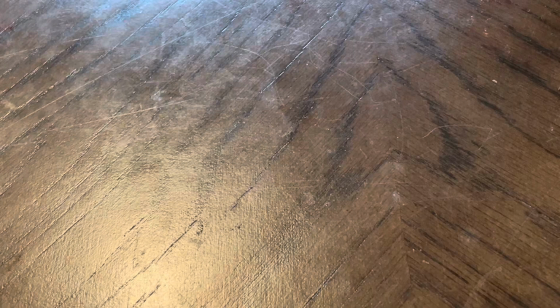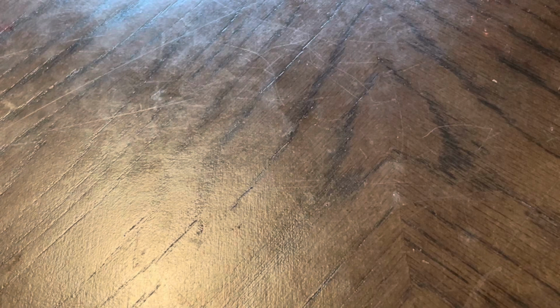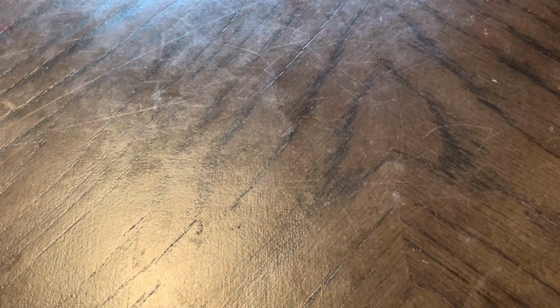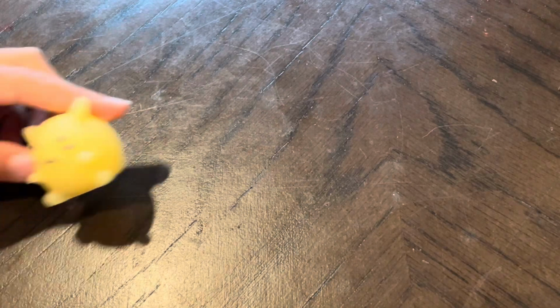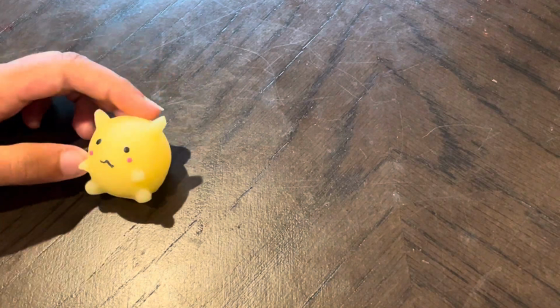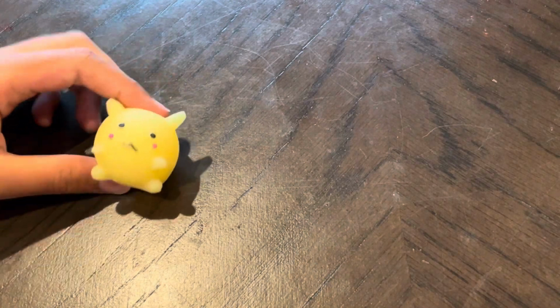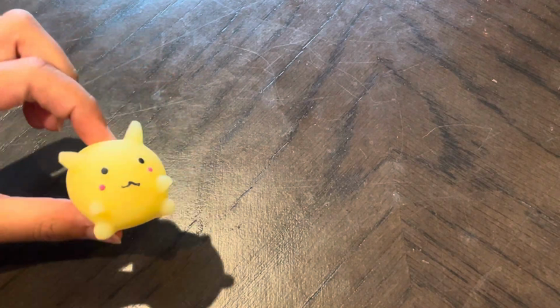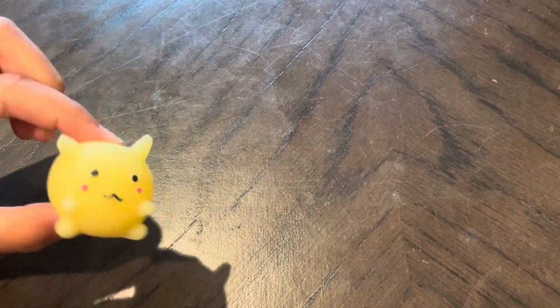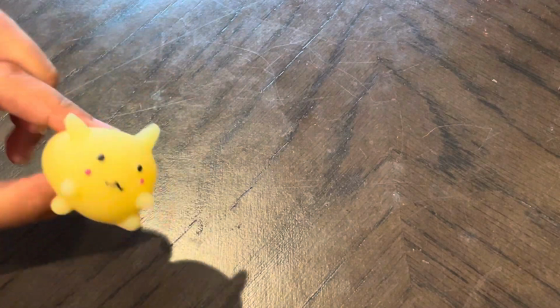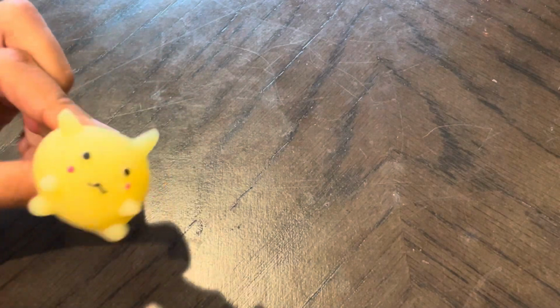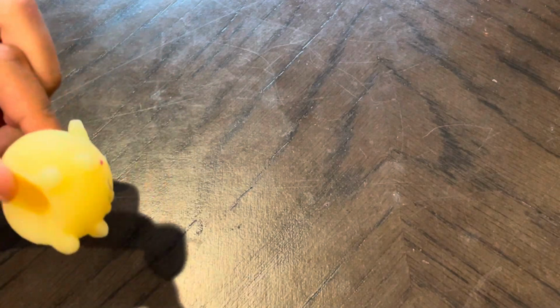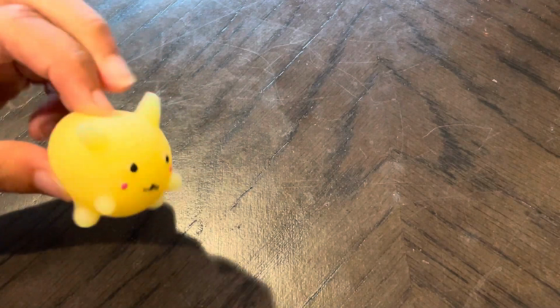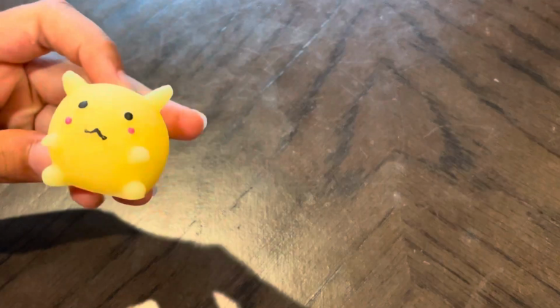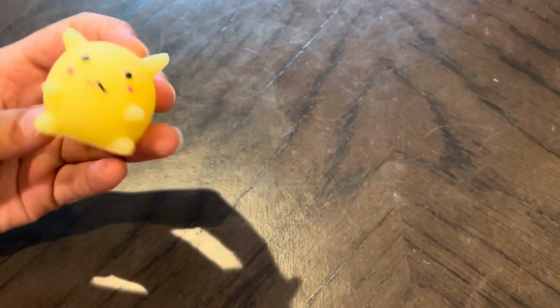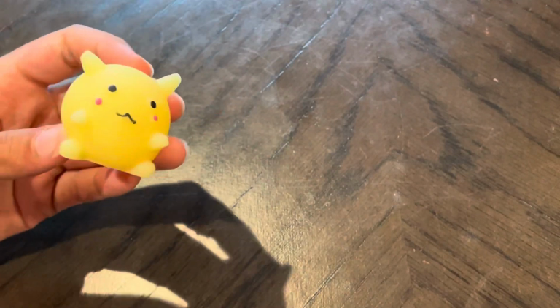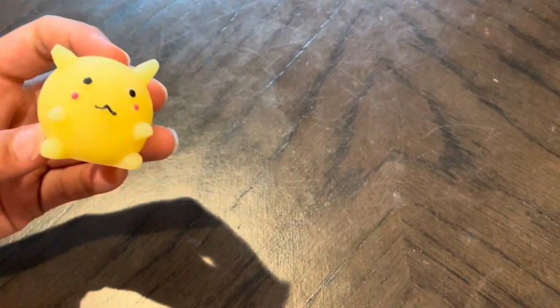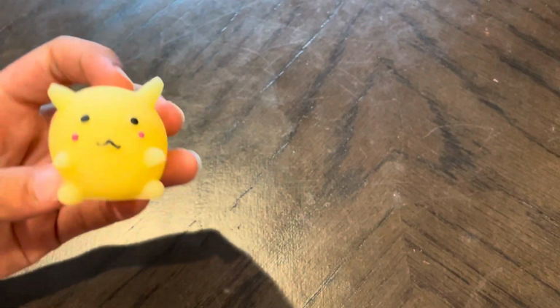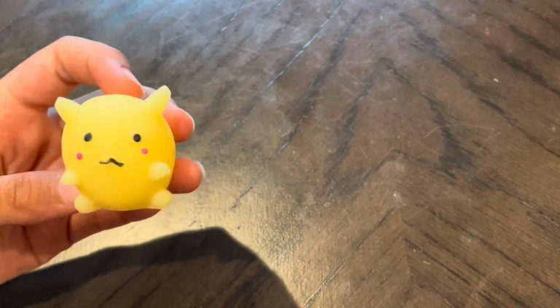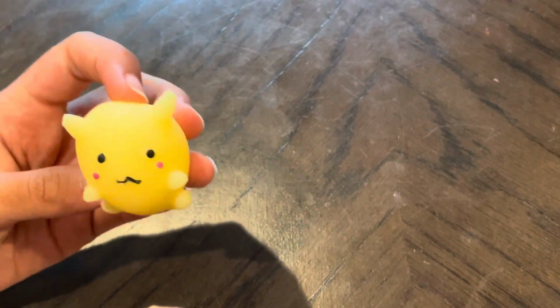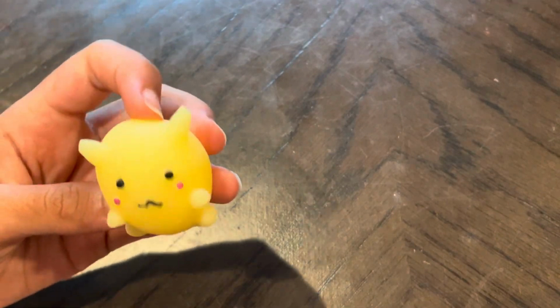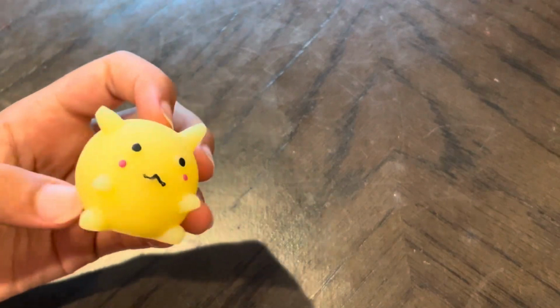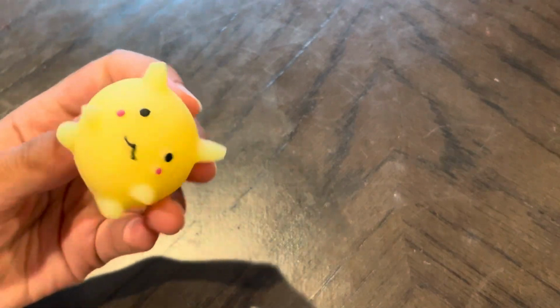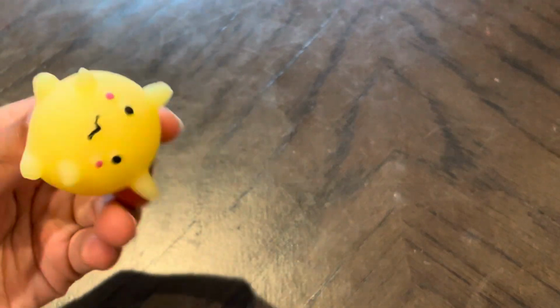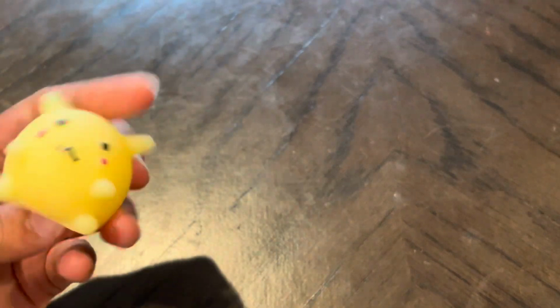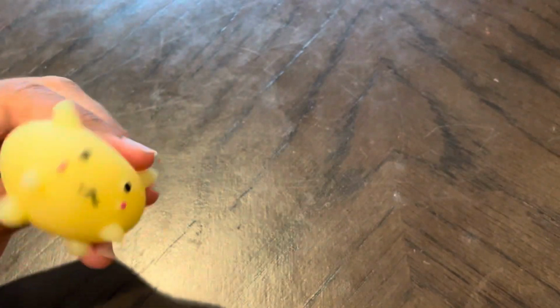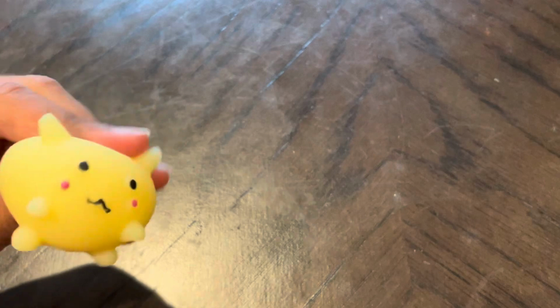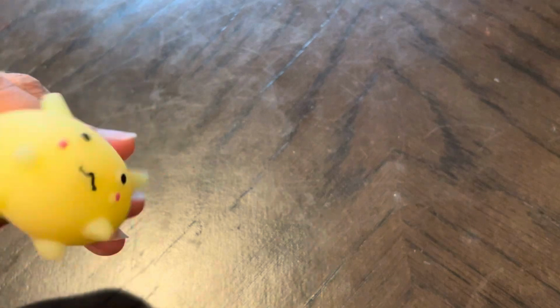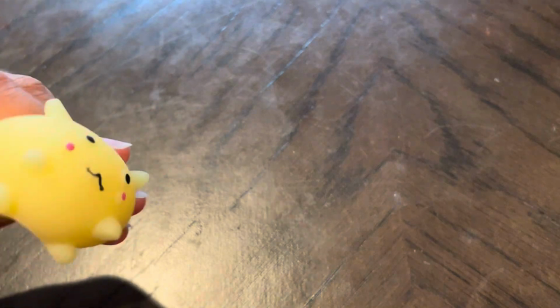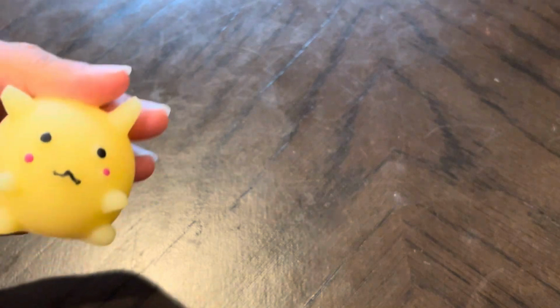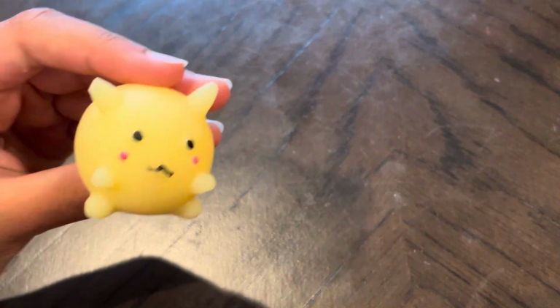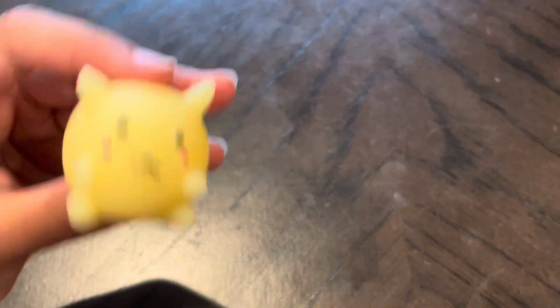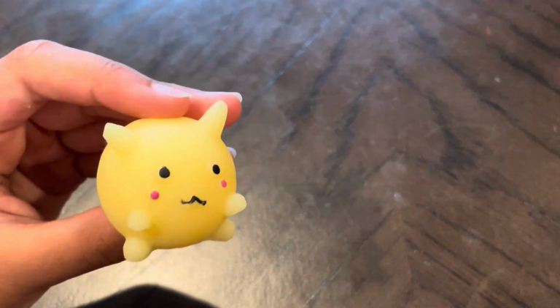Please rate it squishies. This one is a yellow squishy. It's really cute. It has a really cute face, really cute body. It's not the squishiest. I give it a 7 out of 10.